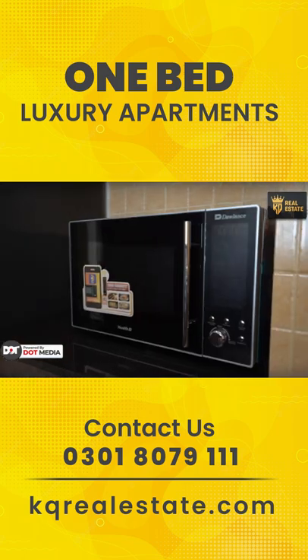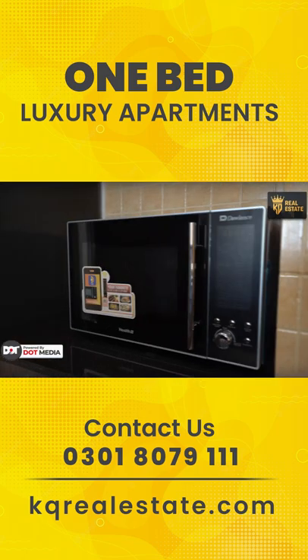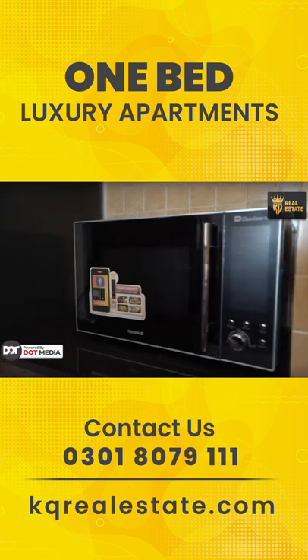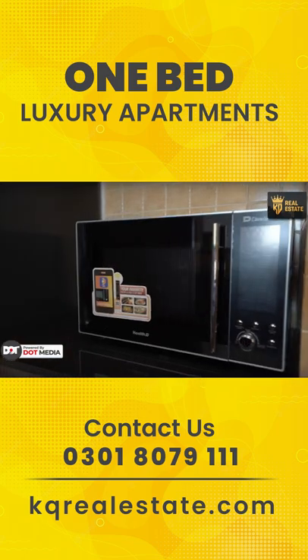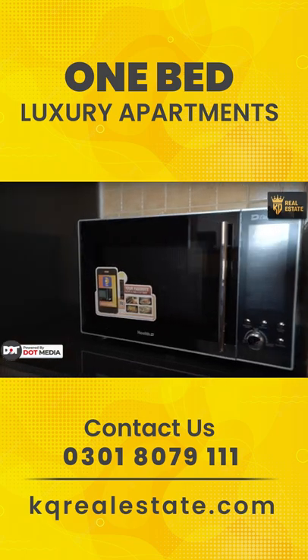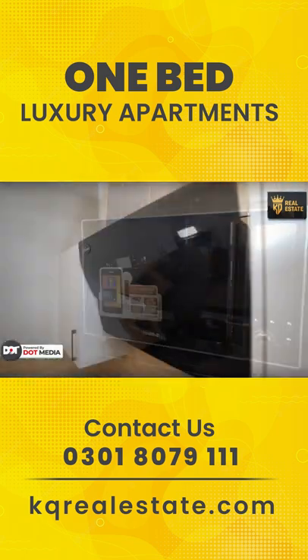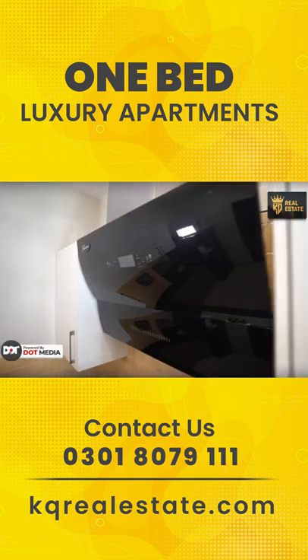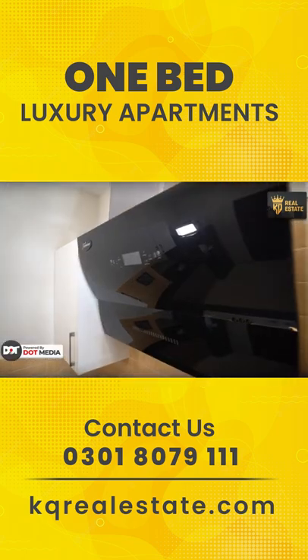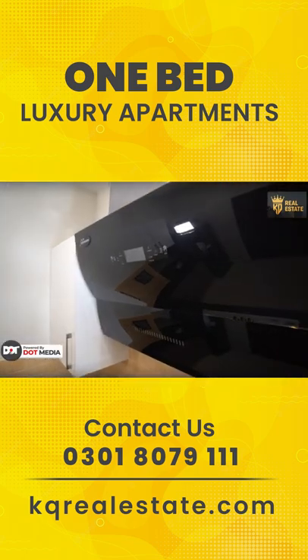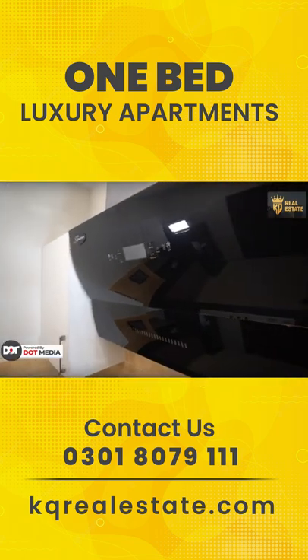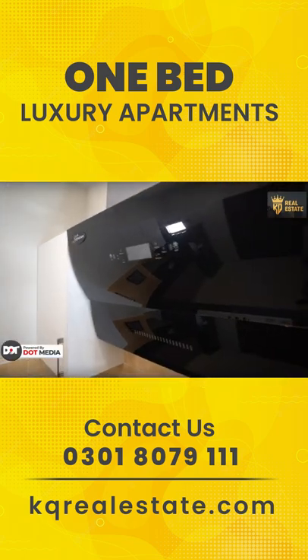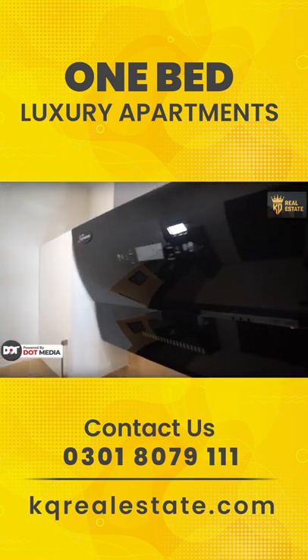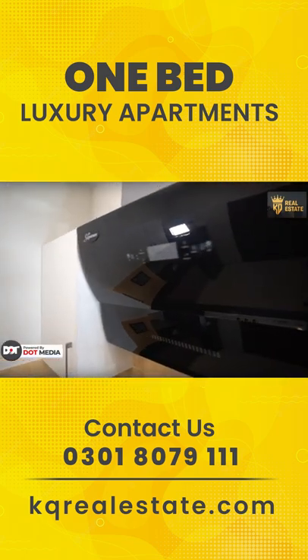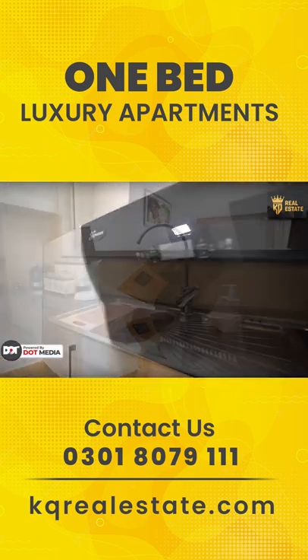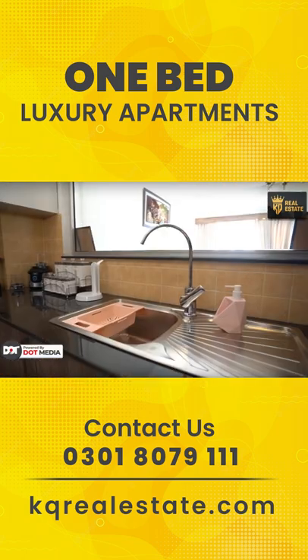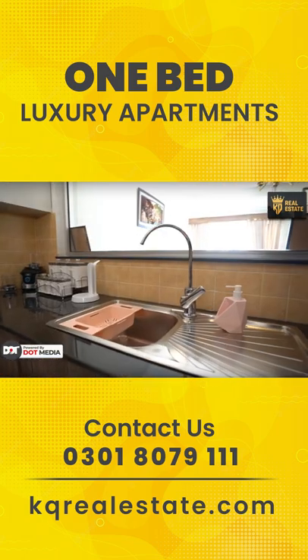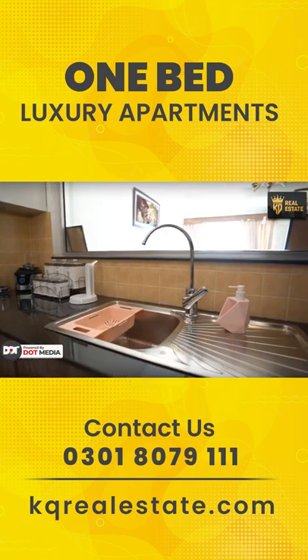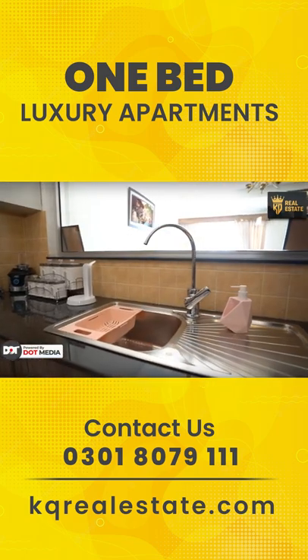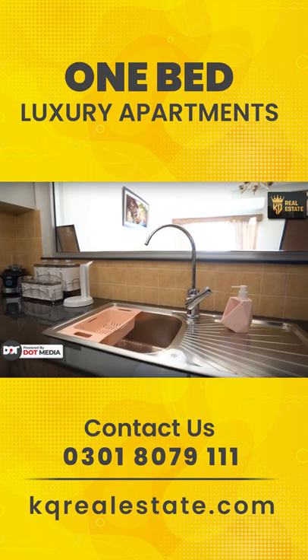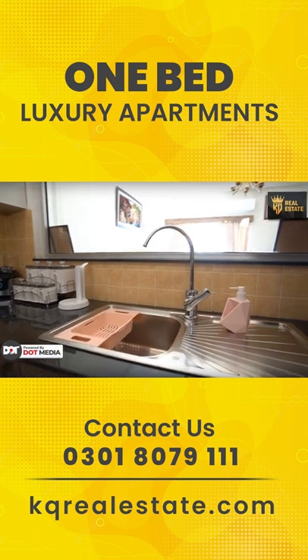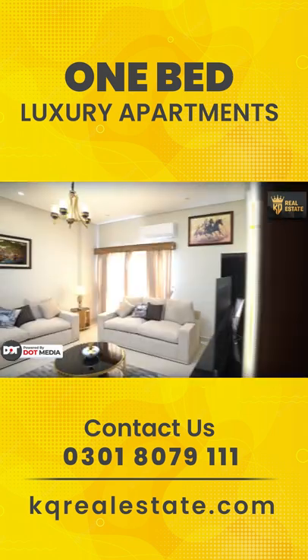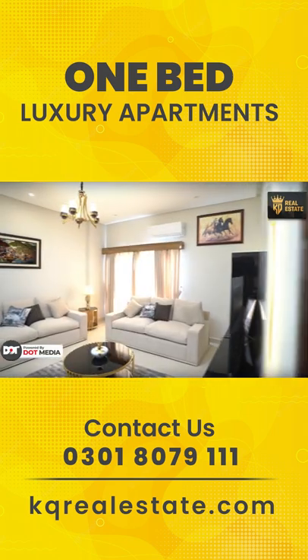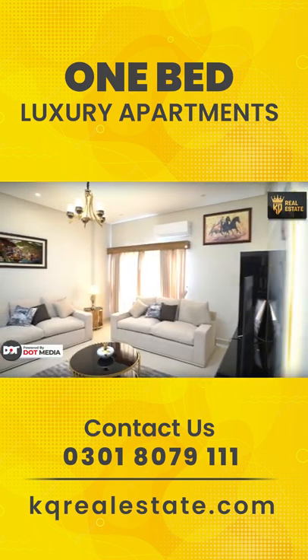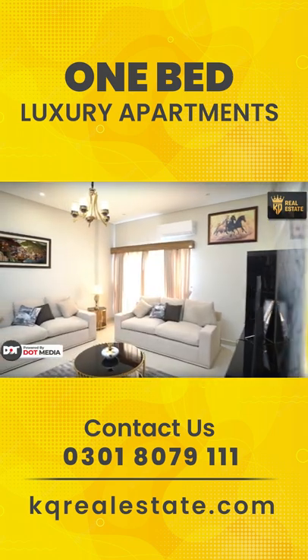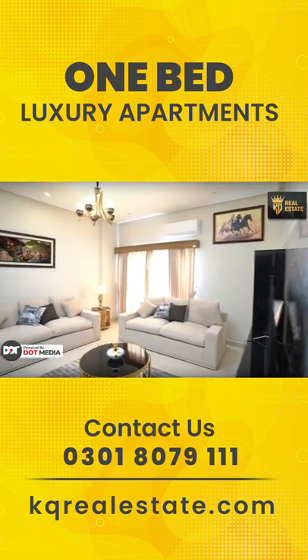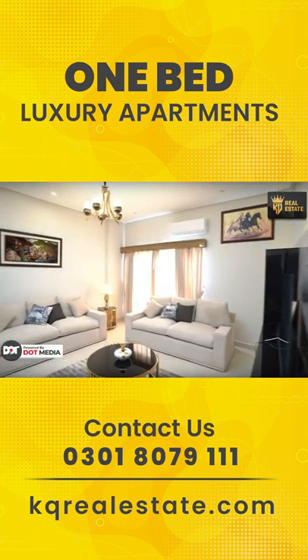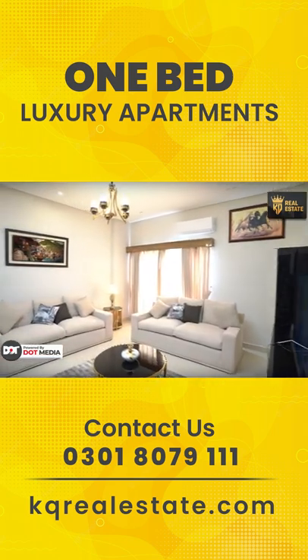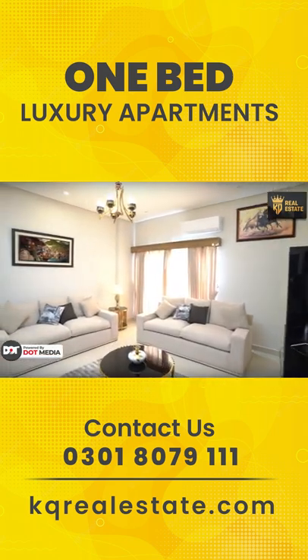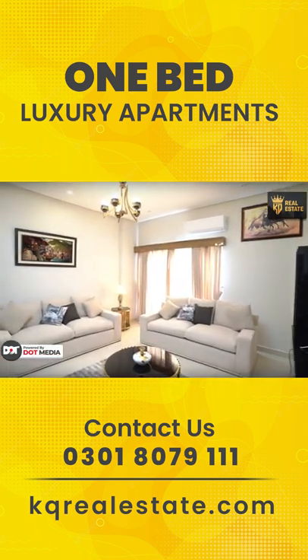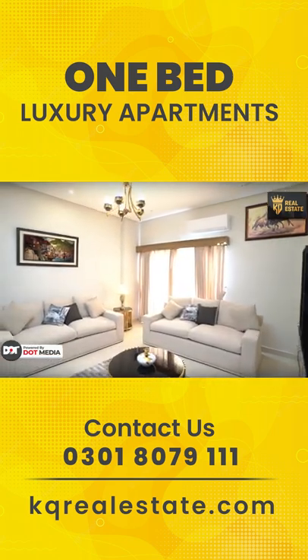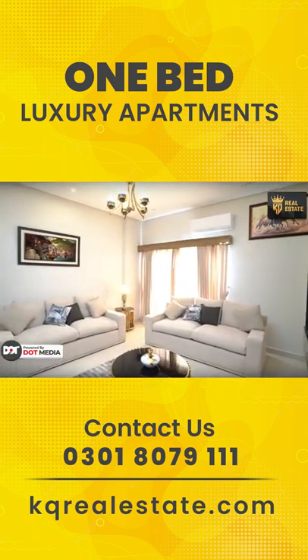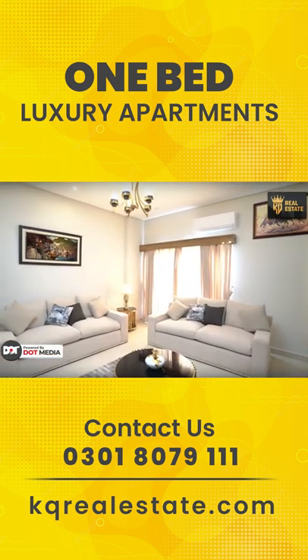microwave, hood and hob, and then you have the dishwashing area. This is a very decent and spacious lounge.